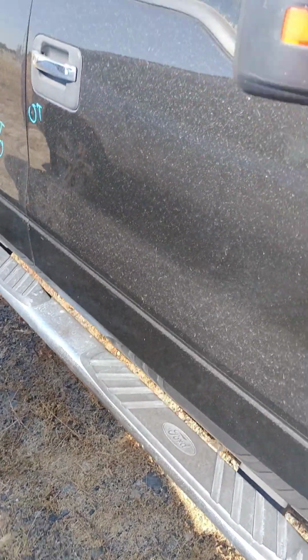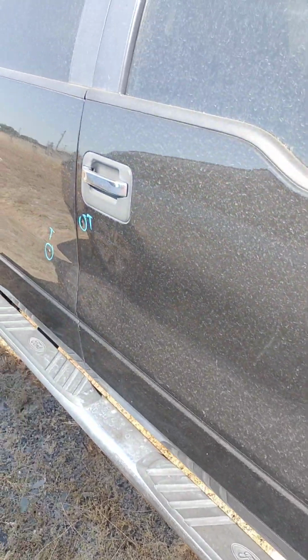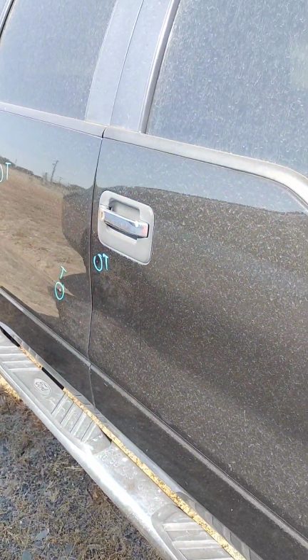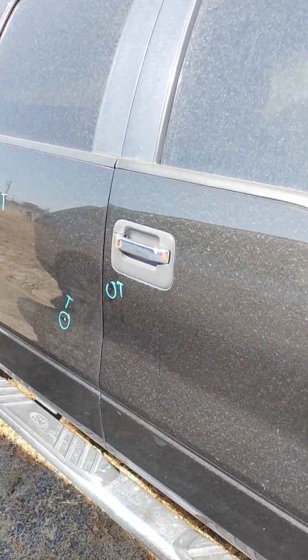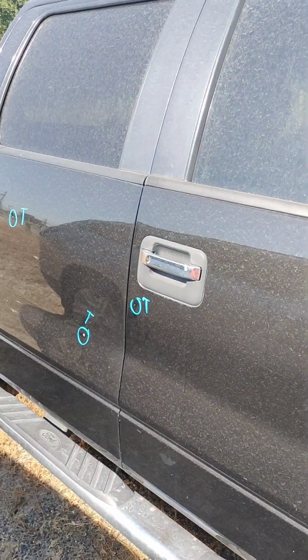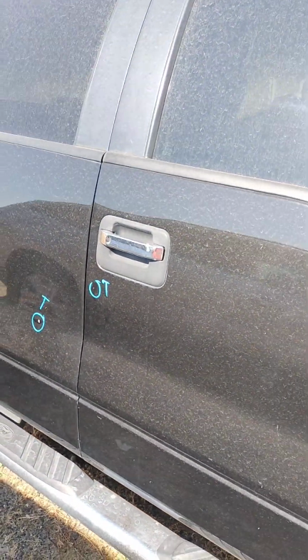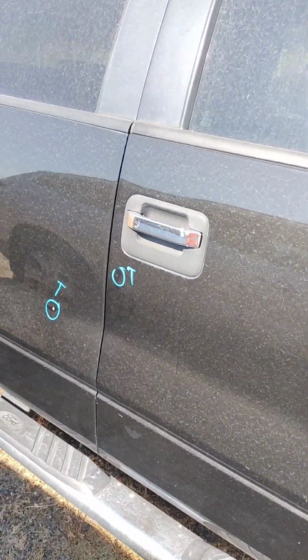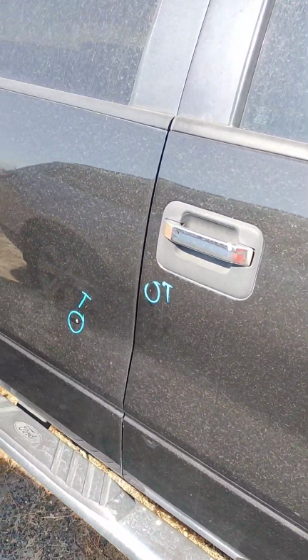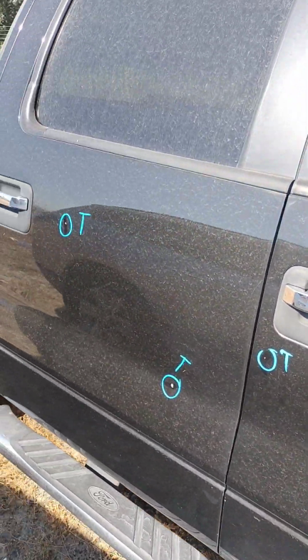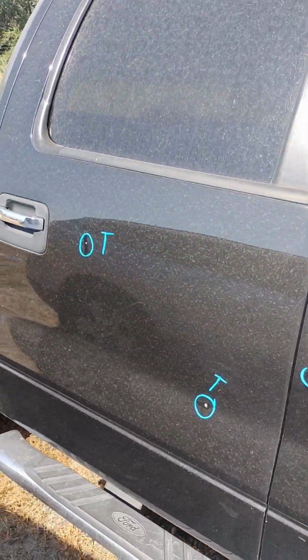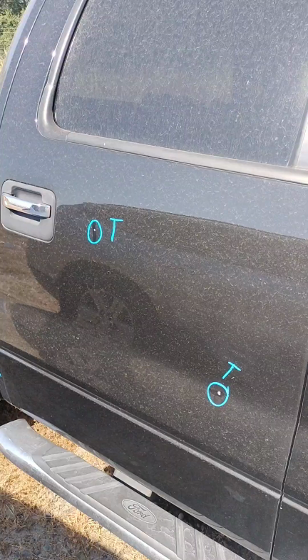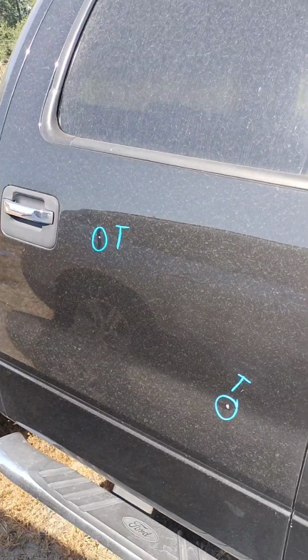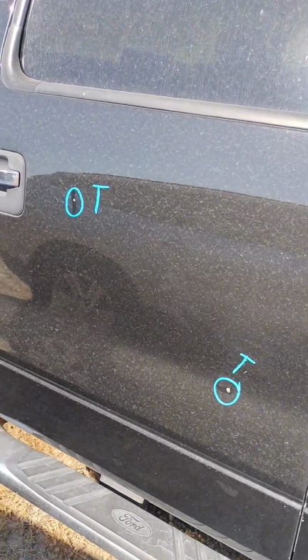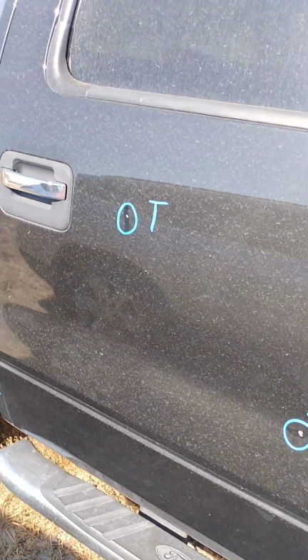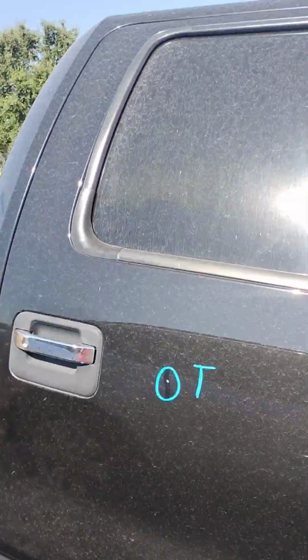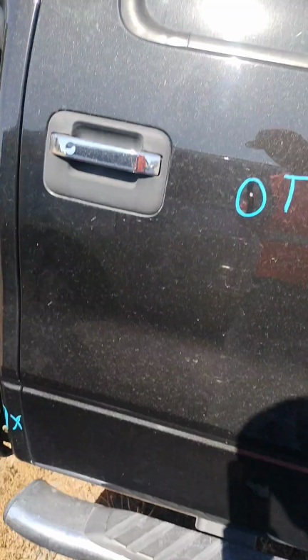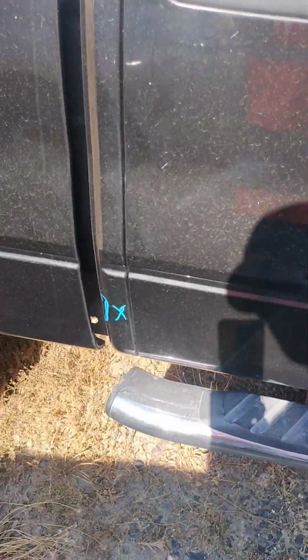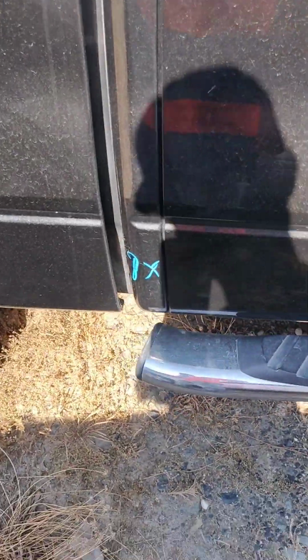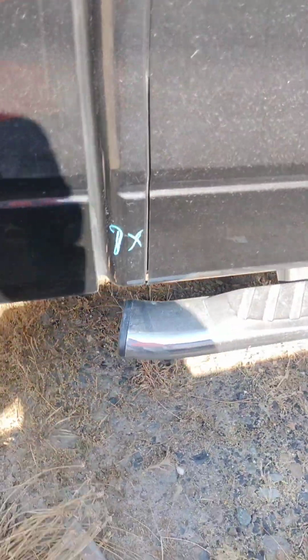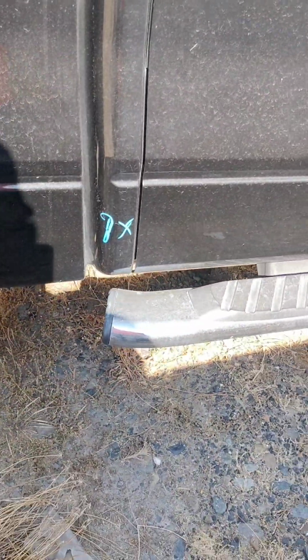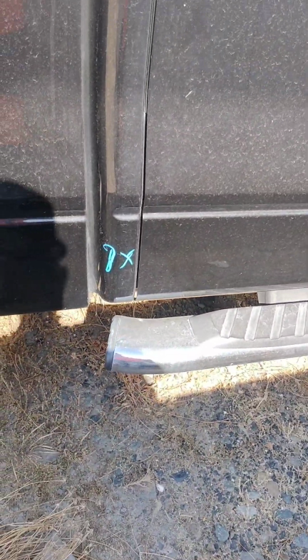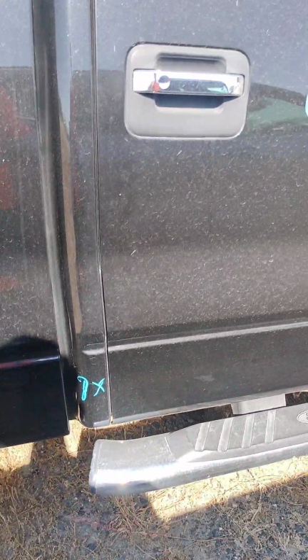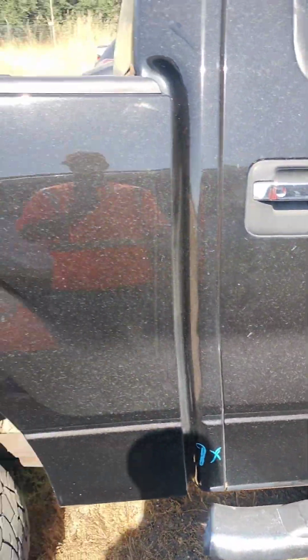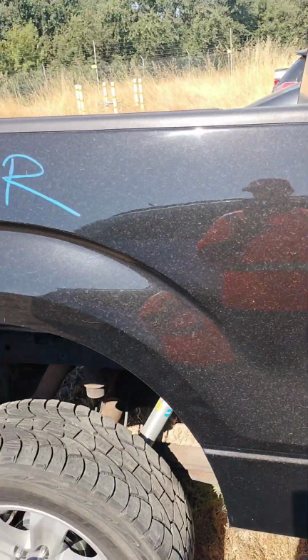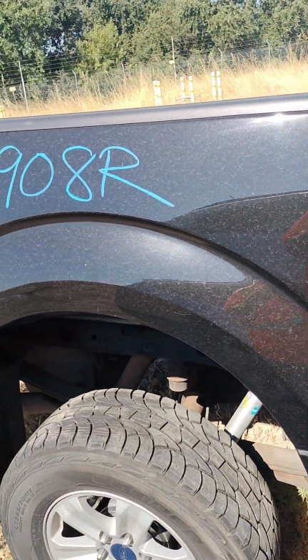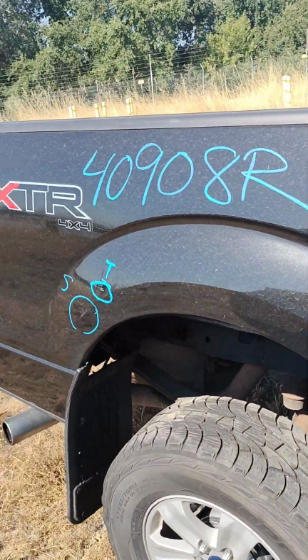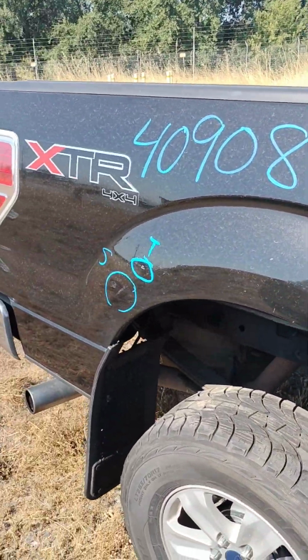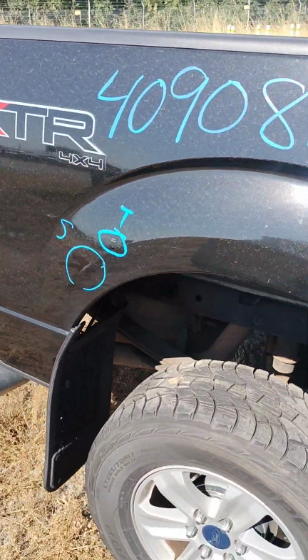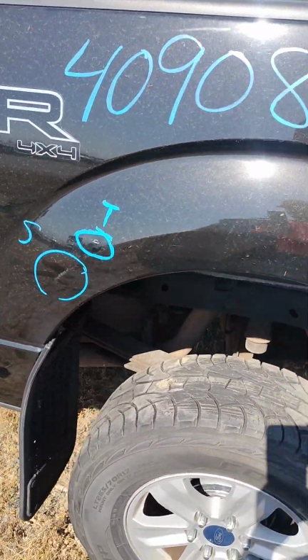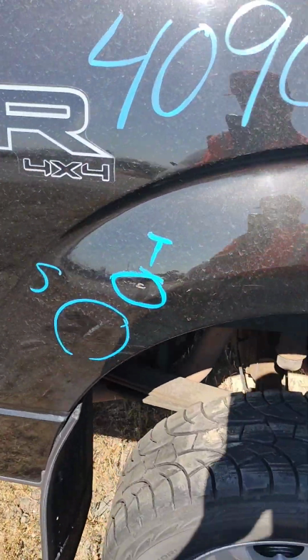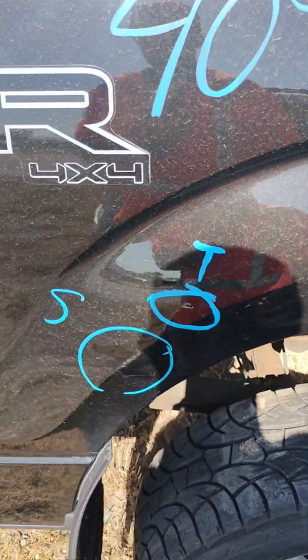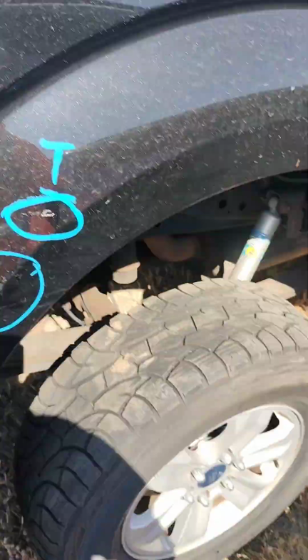I've got a paint problem on the passenger door, paint problem on the back door. There's a quarter panel down there with a paint problem. I've got a paint problem with a surface scratch right there.